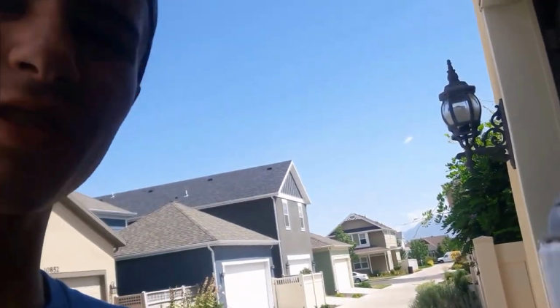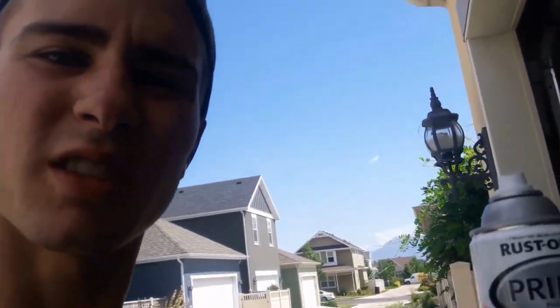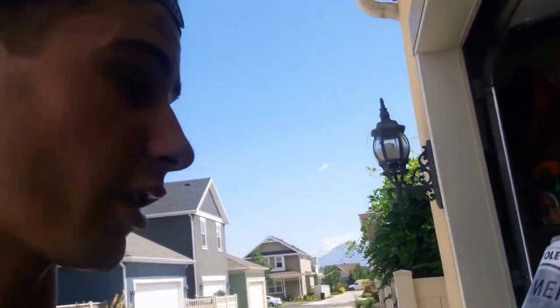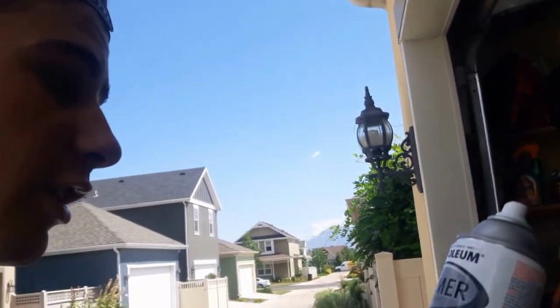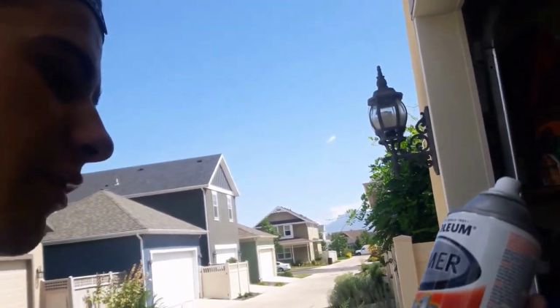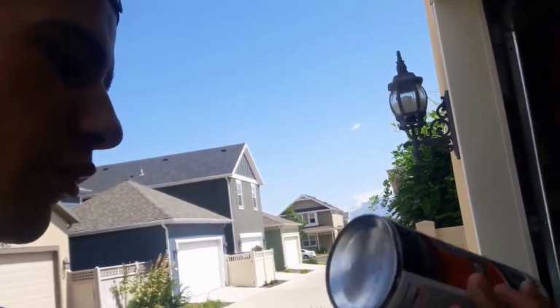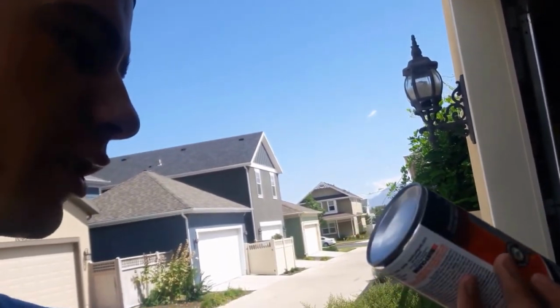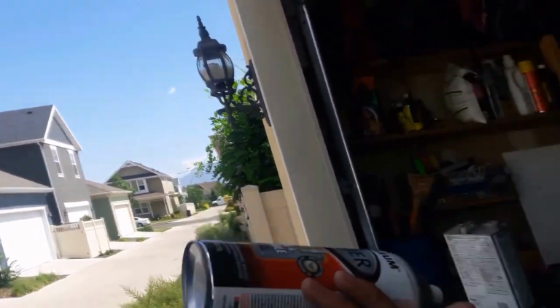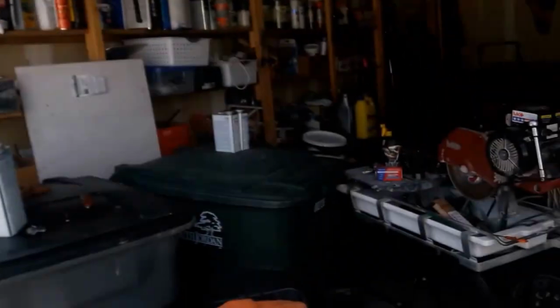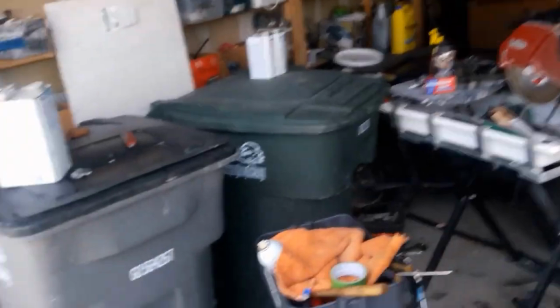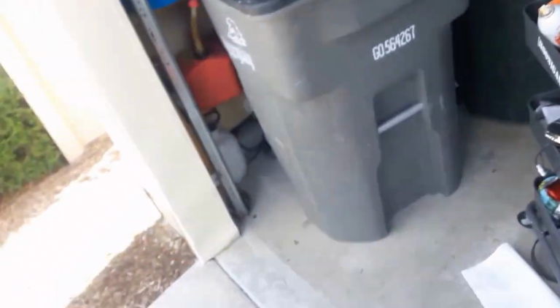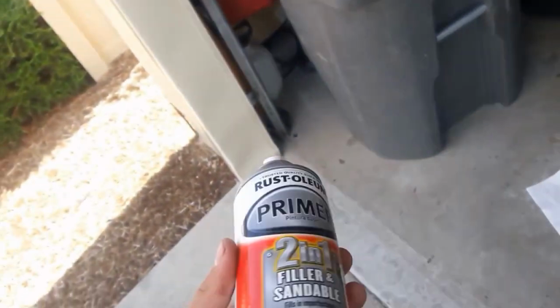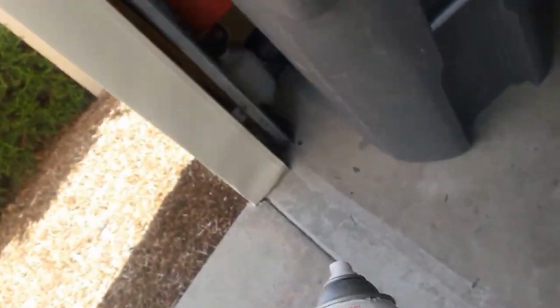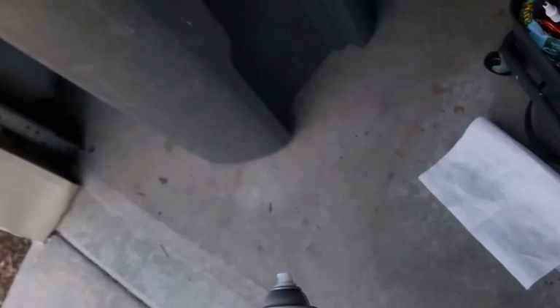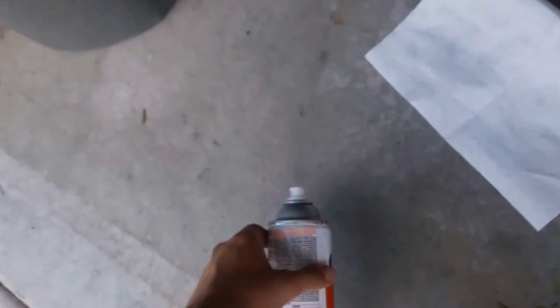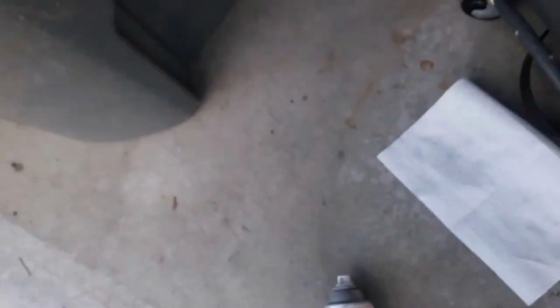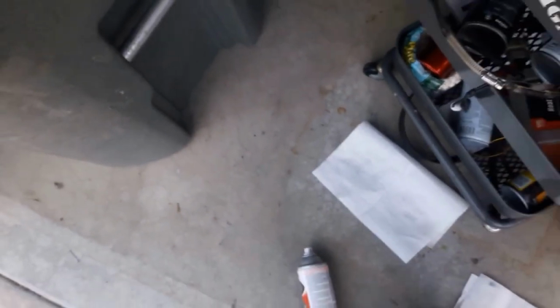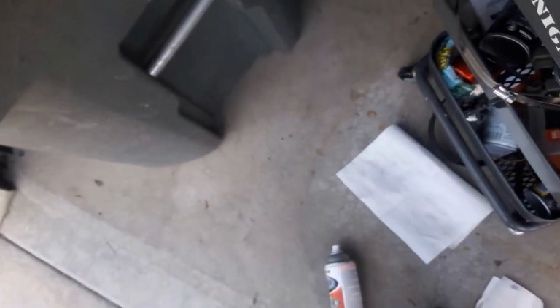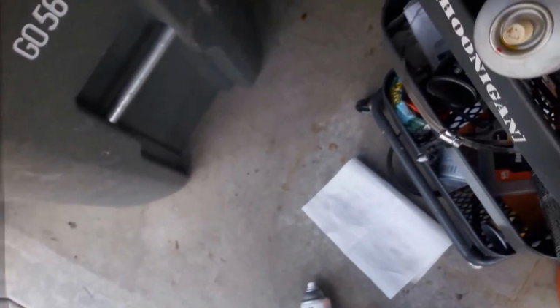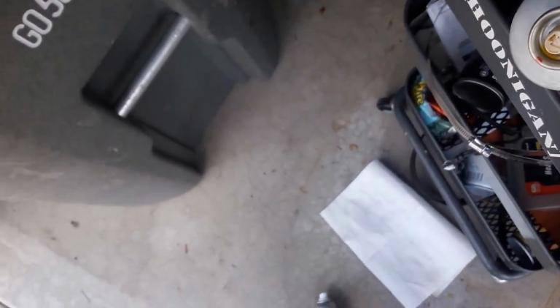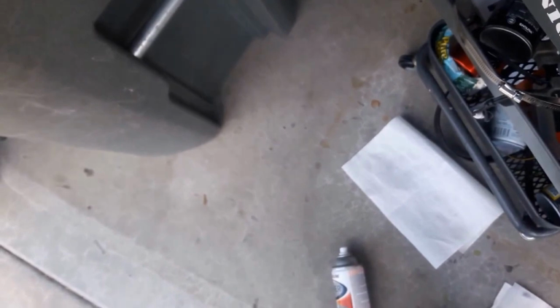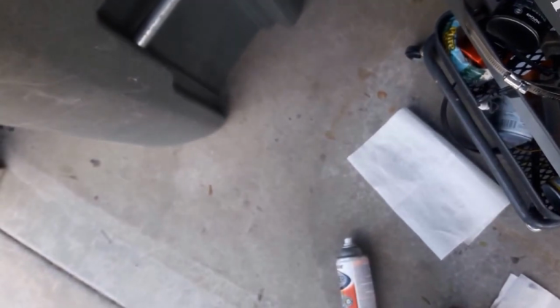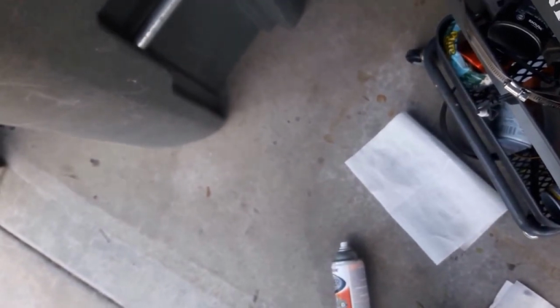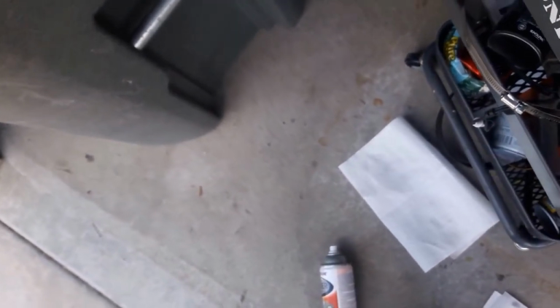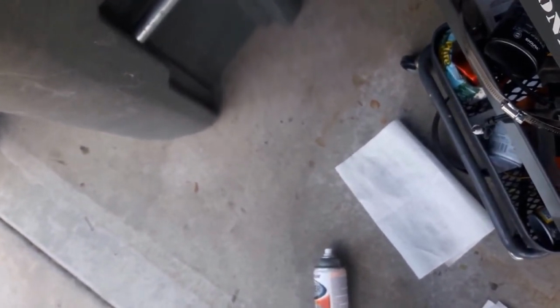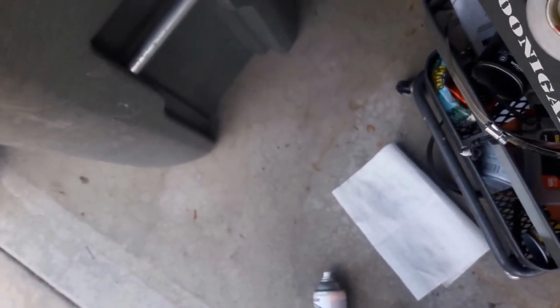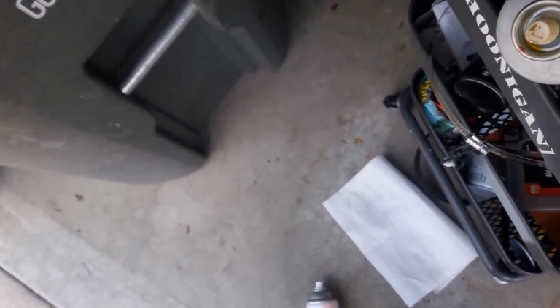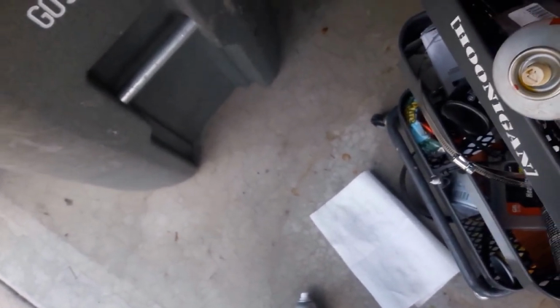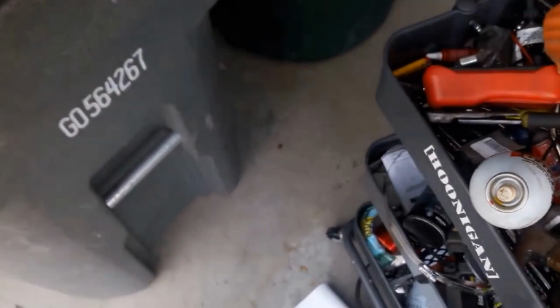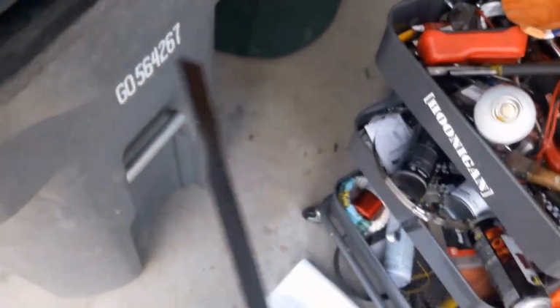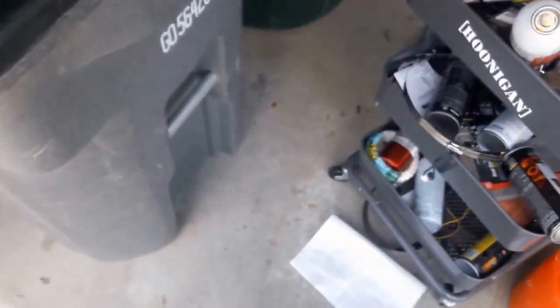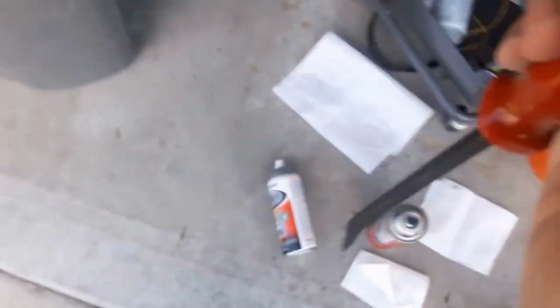Have you guys ever seen this one? I've always been curious, I've never opened one up. I know it's probably just messy. Just cause I can. Just cause I can doesn't mean you always should. Got this gasket scraper — another right tool. I know some of you guys are probably going to be like, what are you doing?